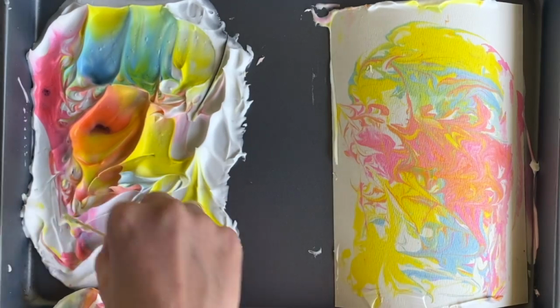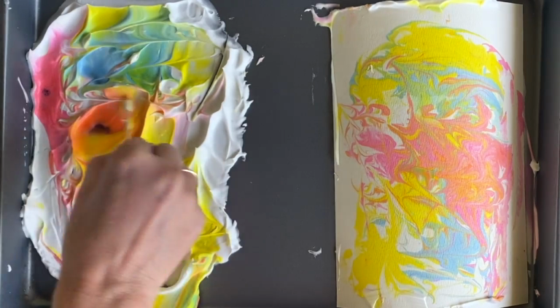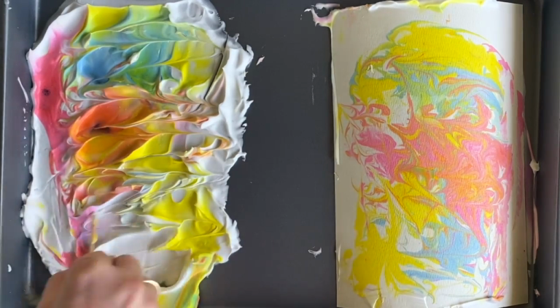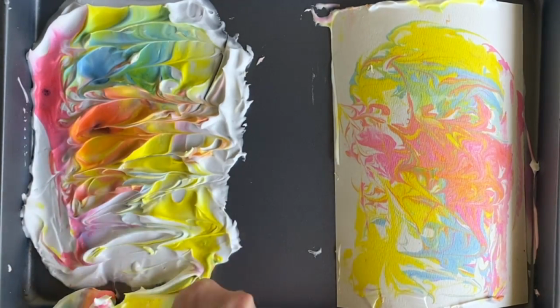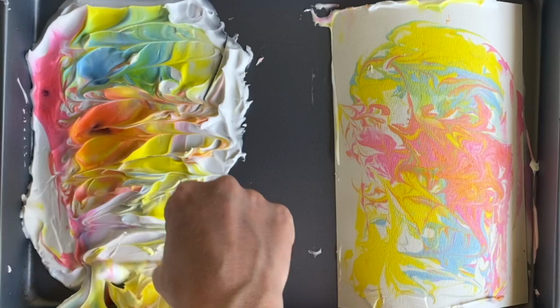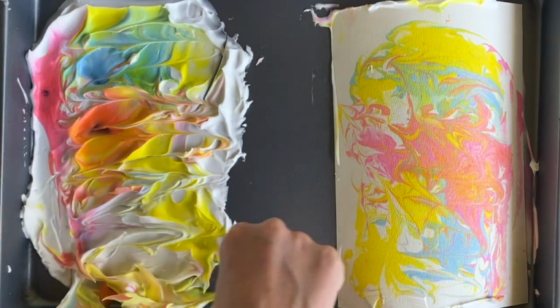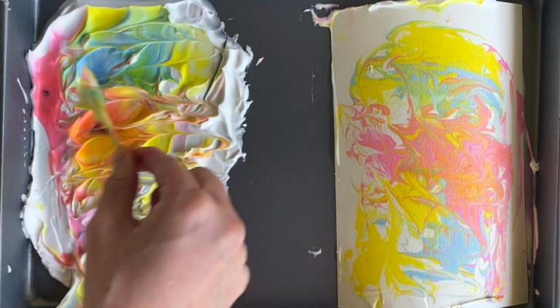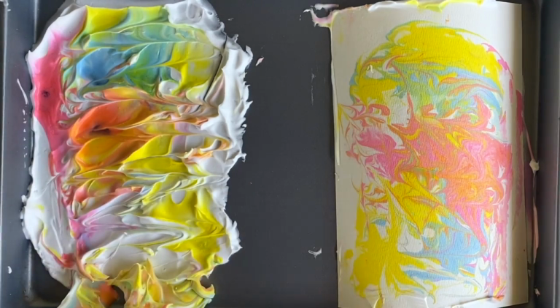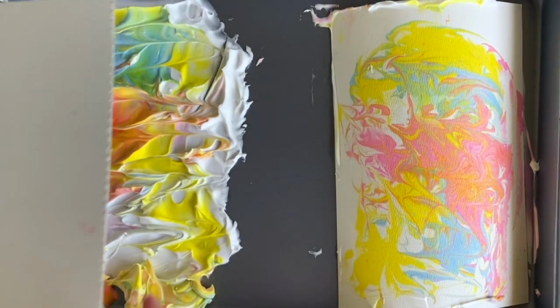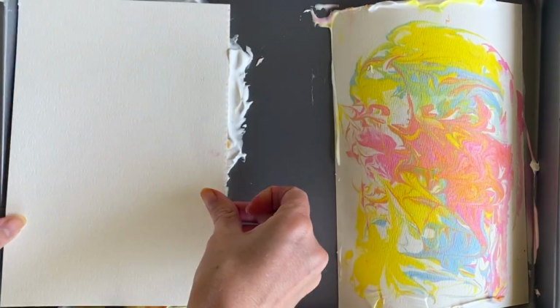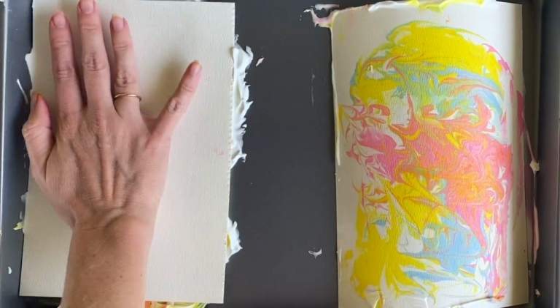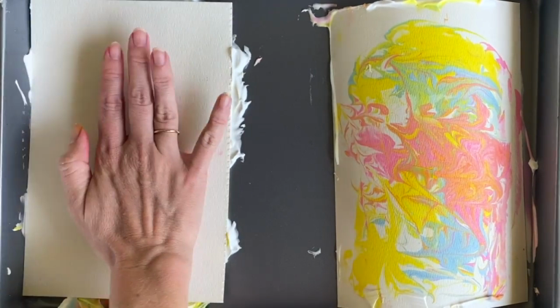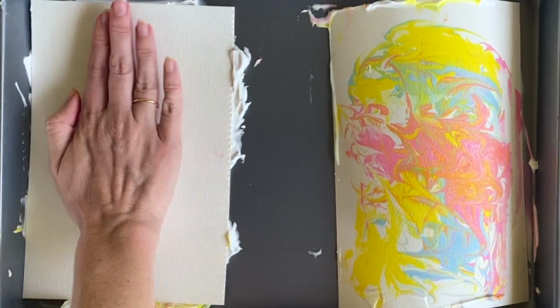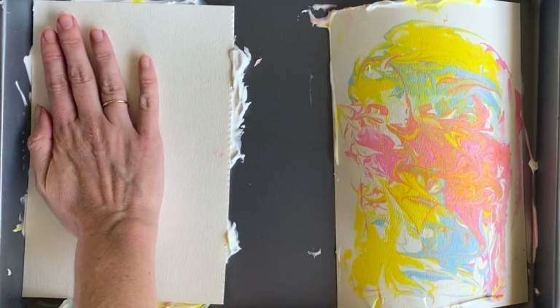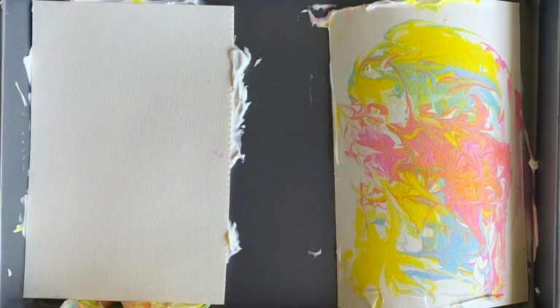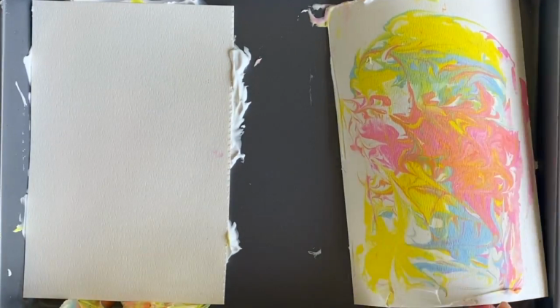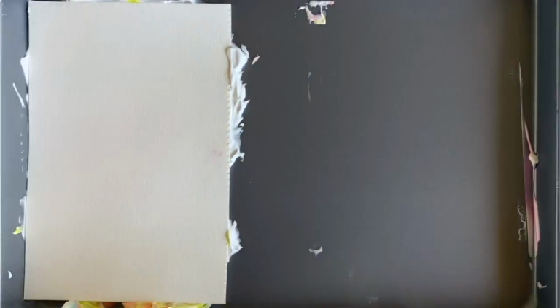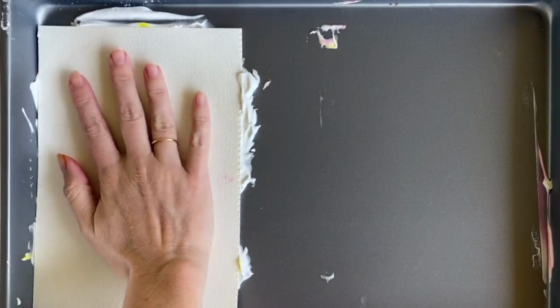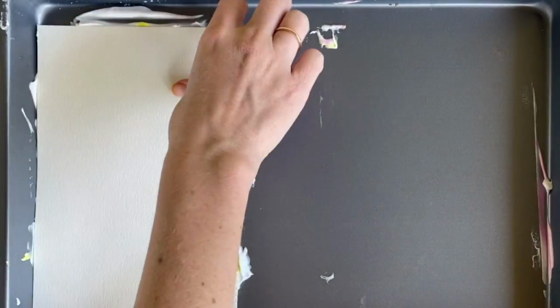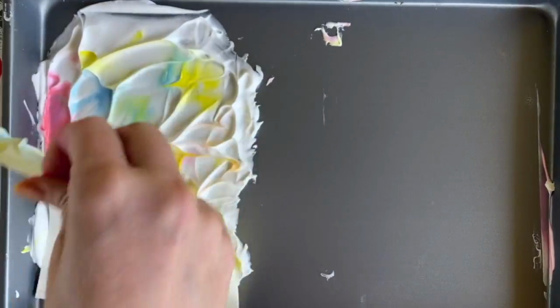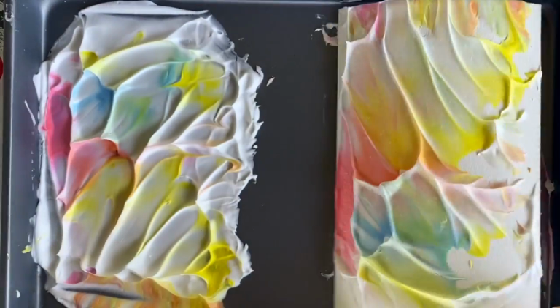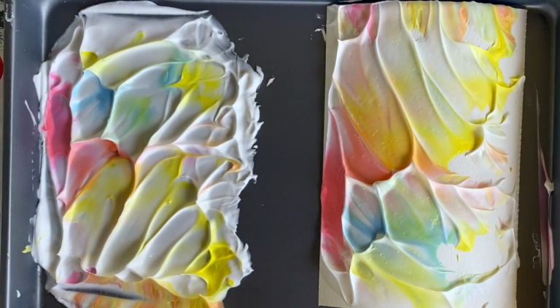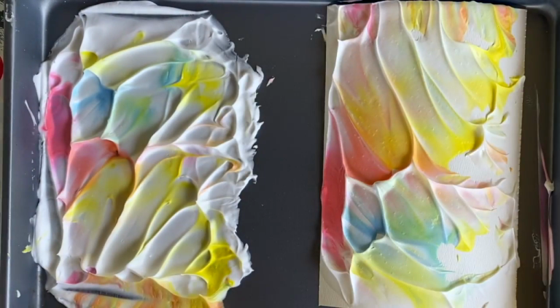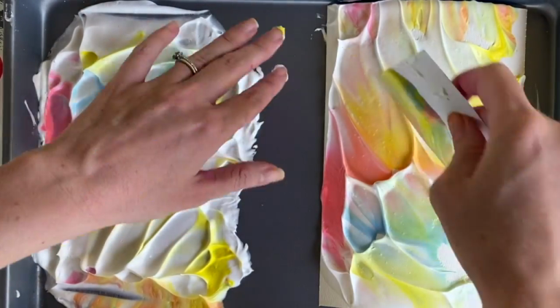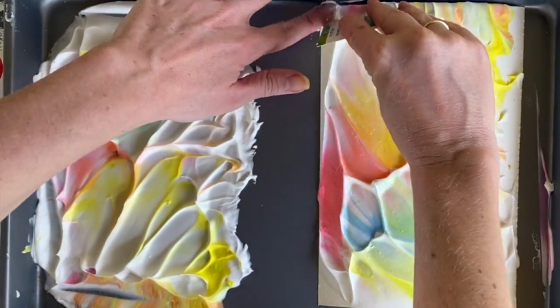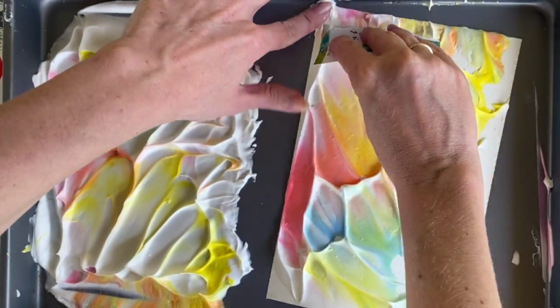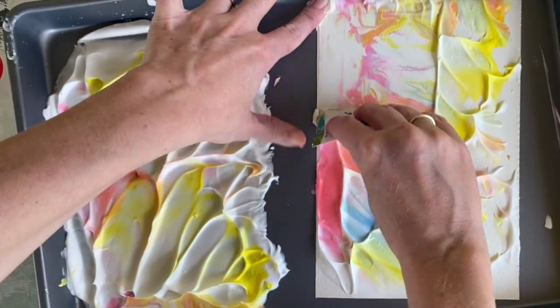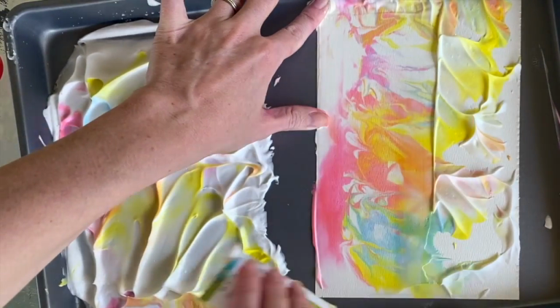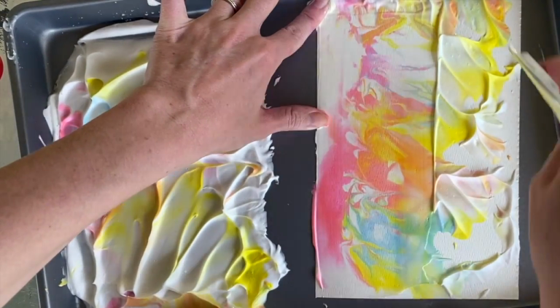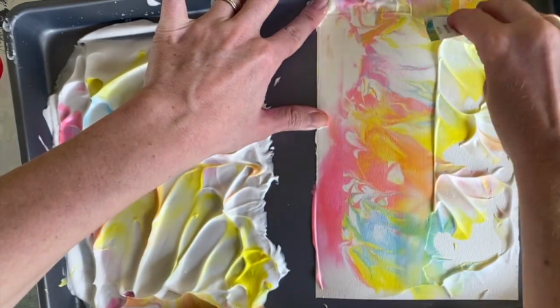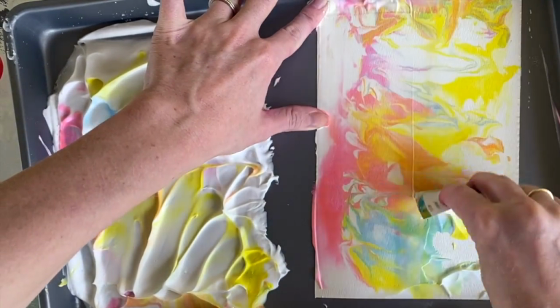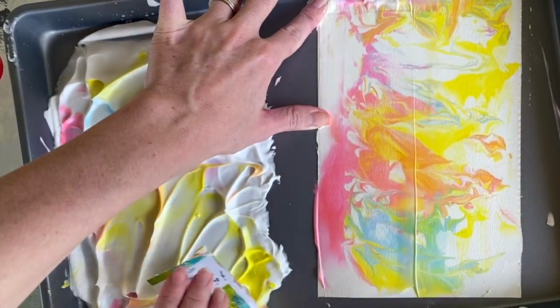With my leftover shaving cream, I actually have enough to pull another print without adding any more shaving cream or any more food coloring. We're going to do it the same exact way as before.